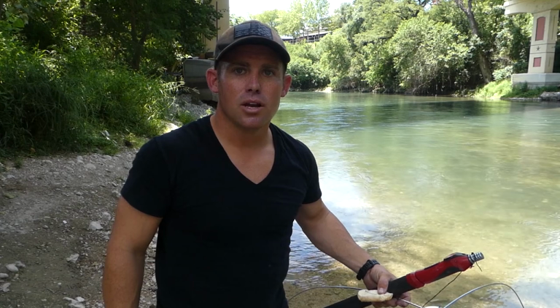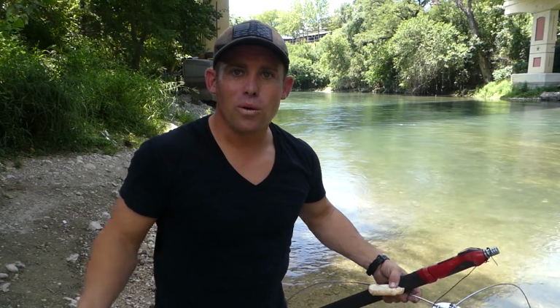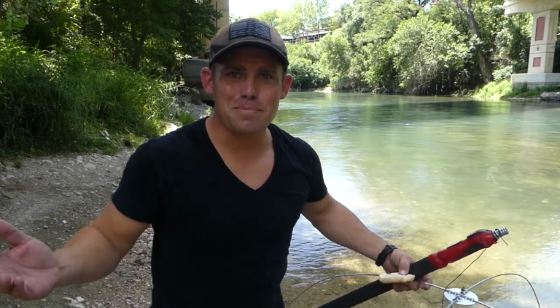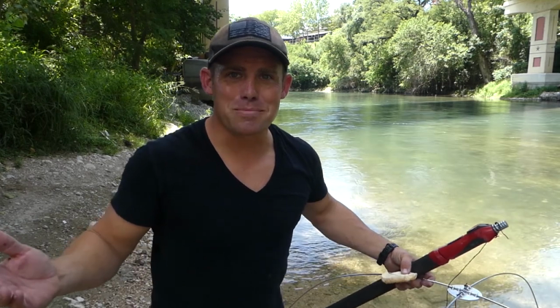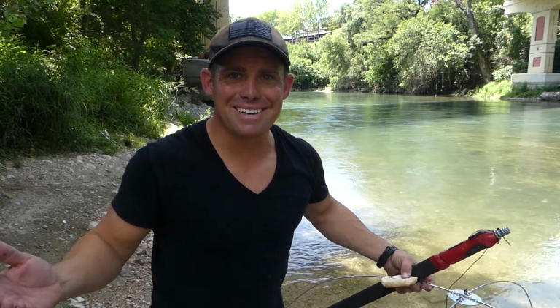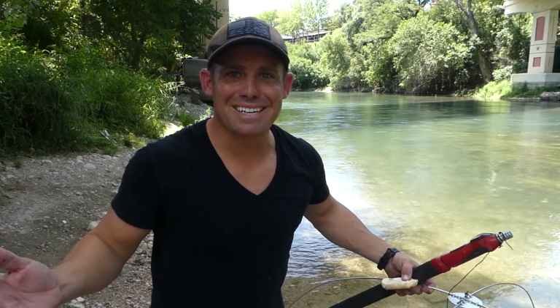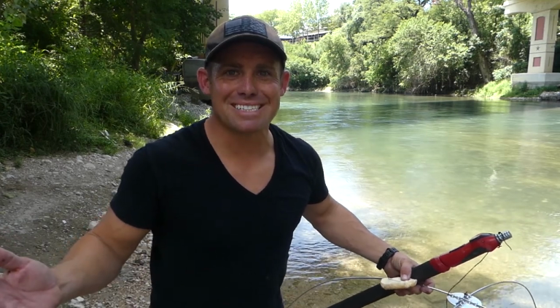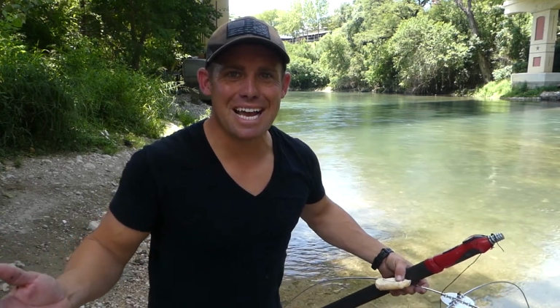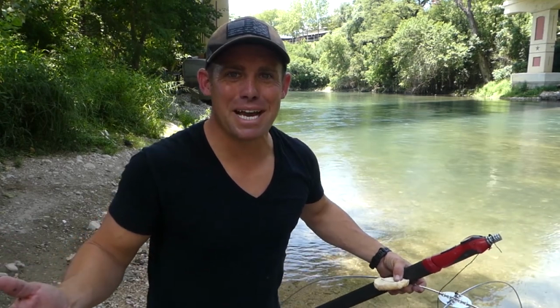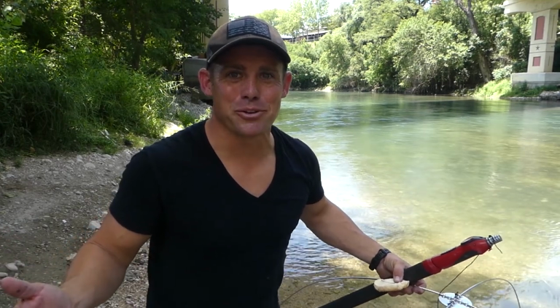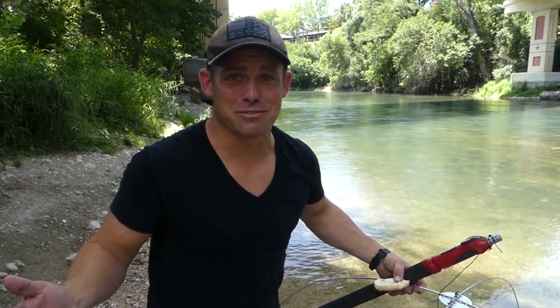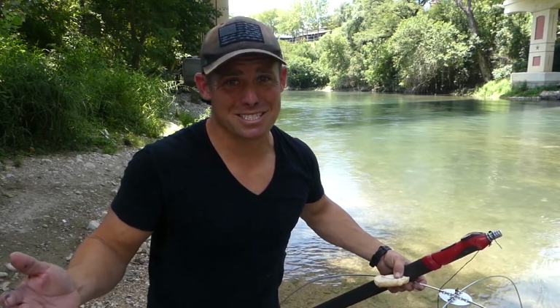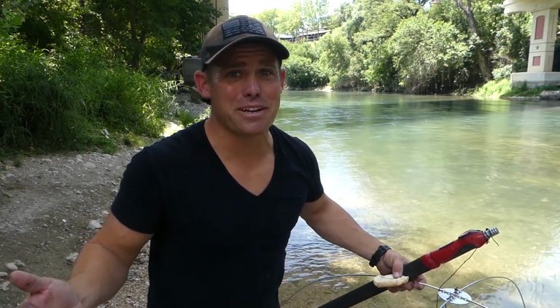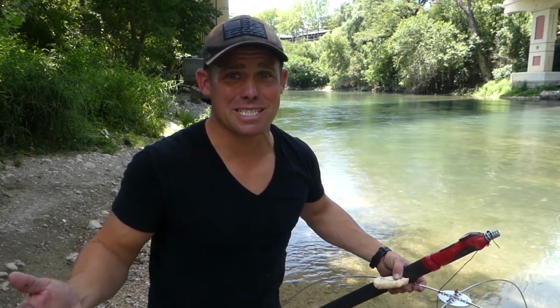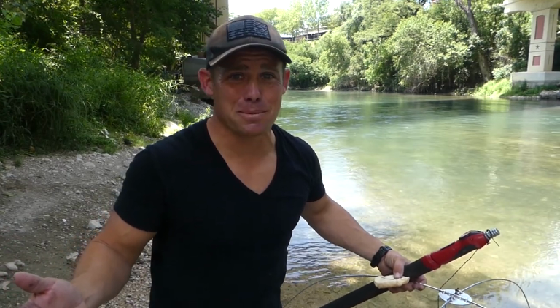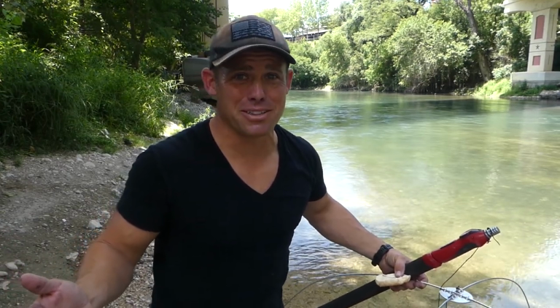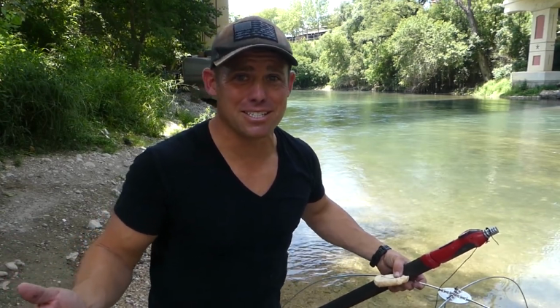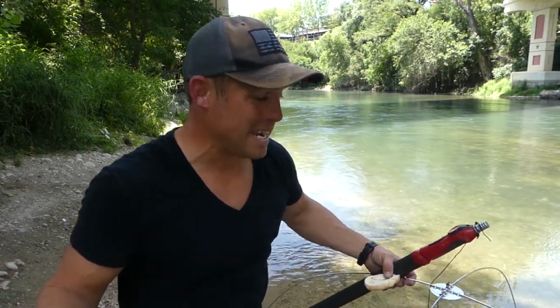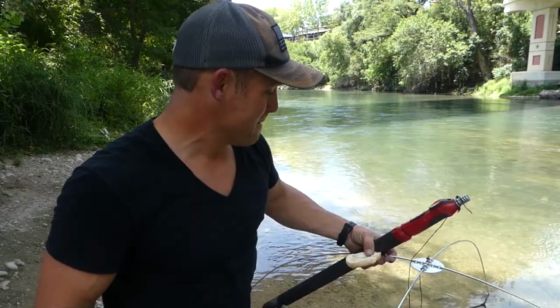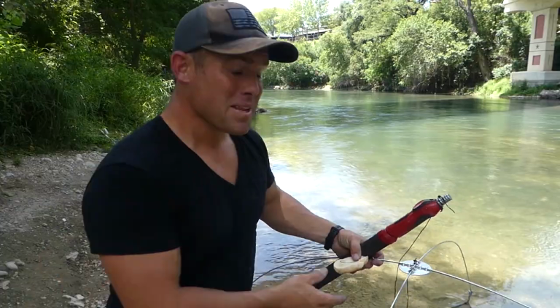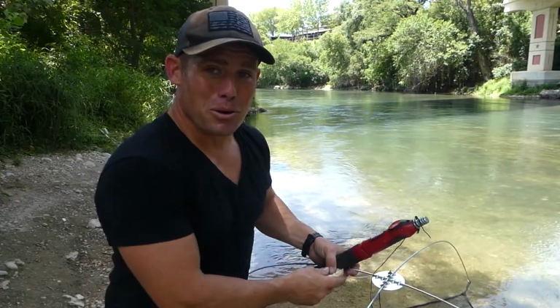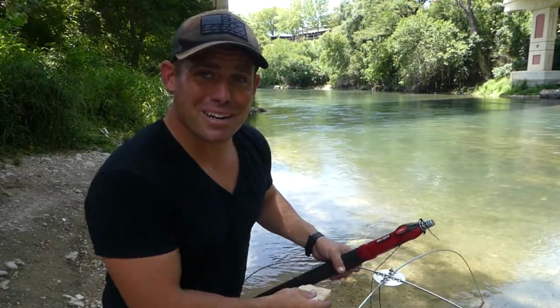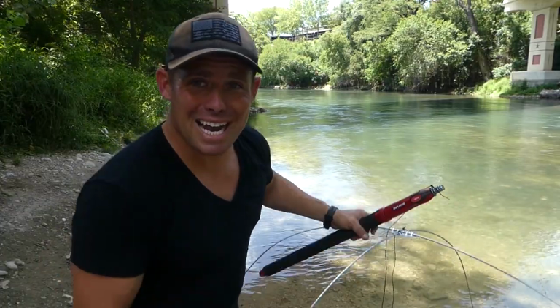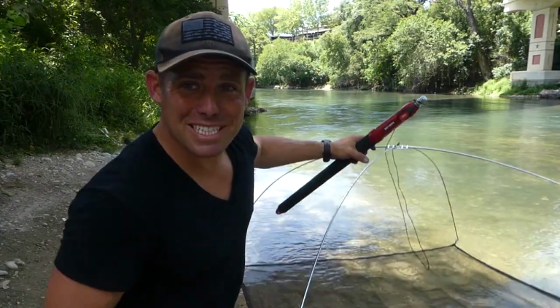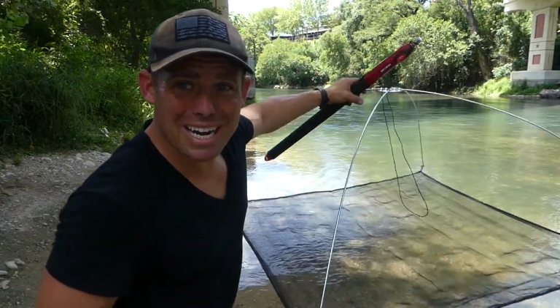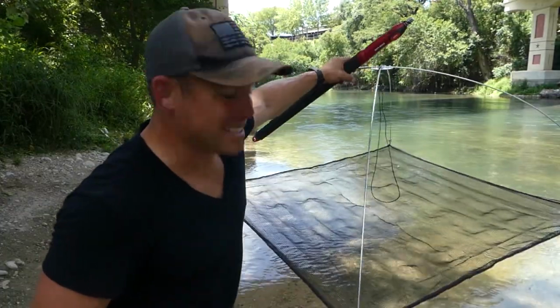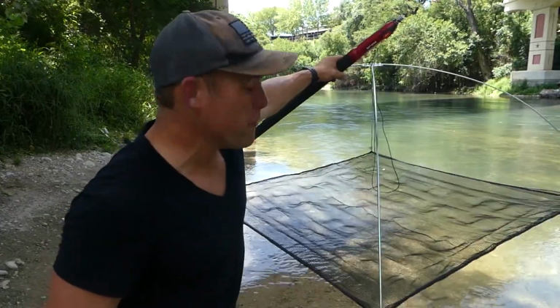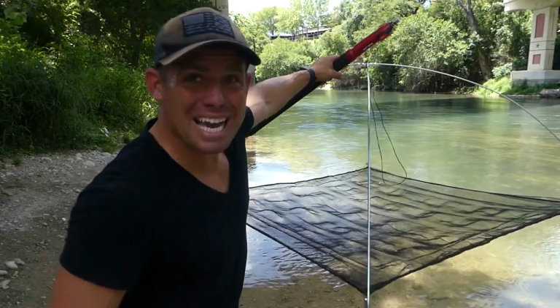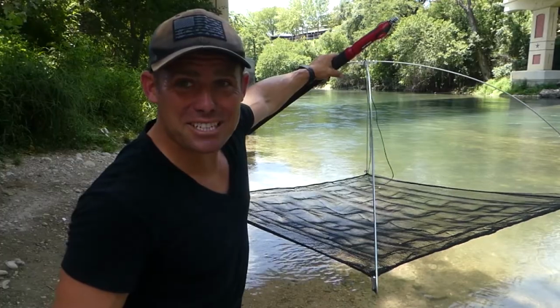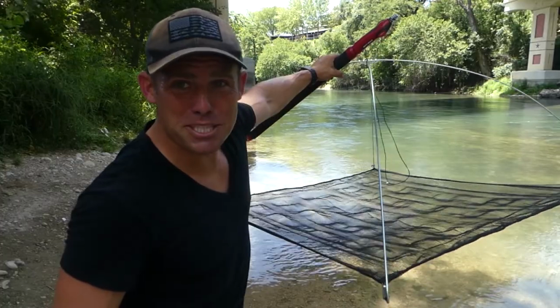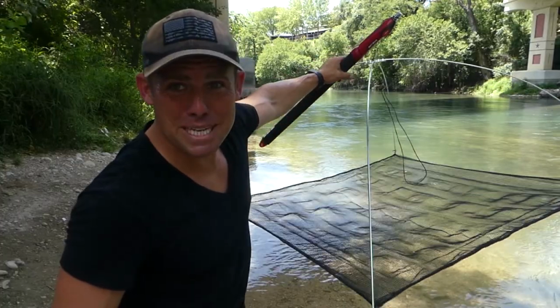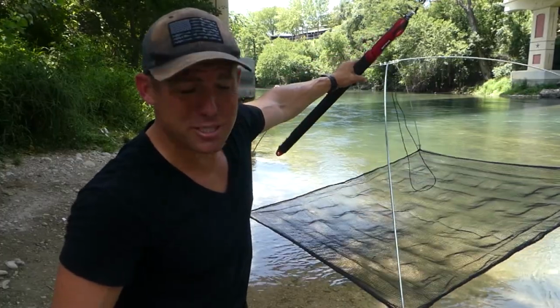What's up everybody, Derek here. Today I'm down on the river and it's quite noisy because I'm under the interstate, but we're gonna go out here and see if we can't catch a bunch of minnows.